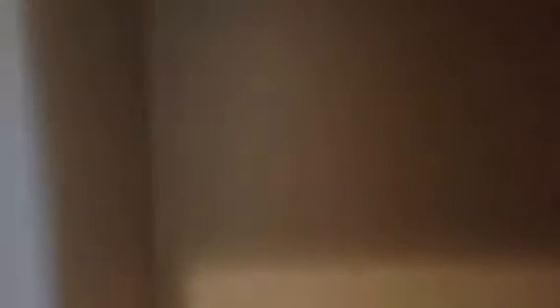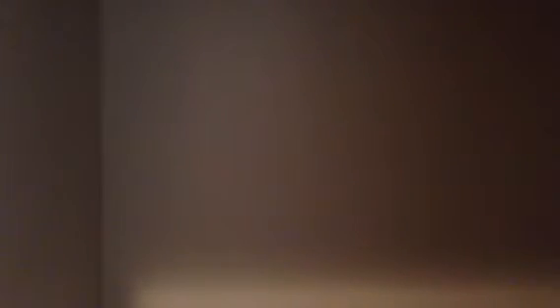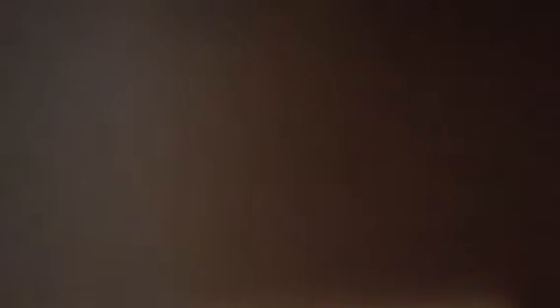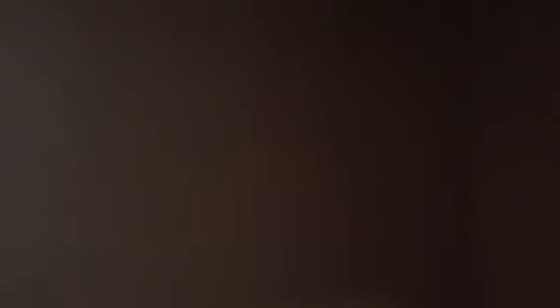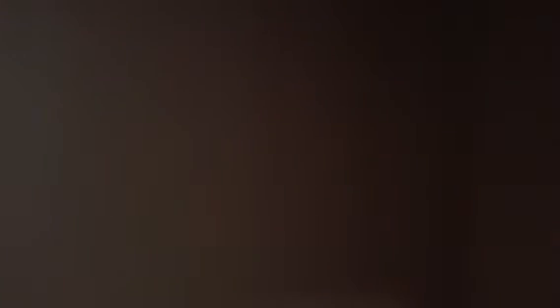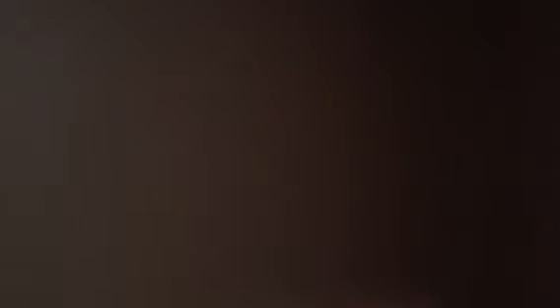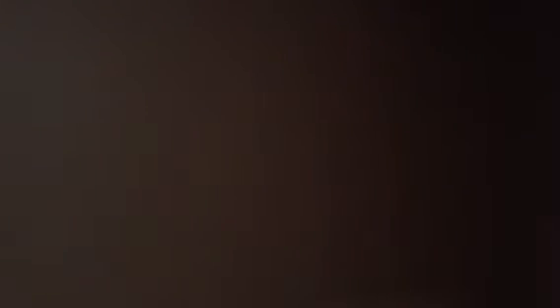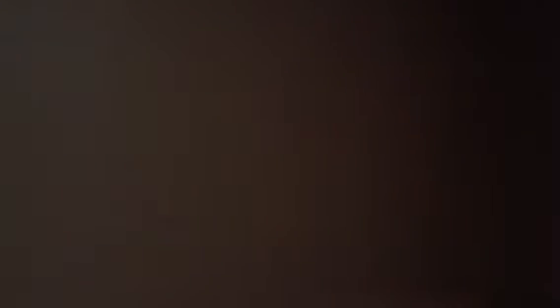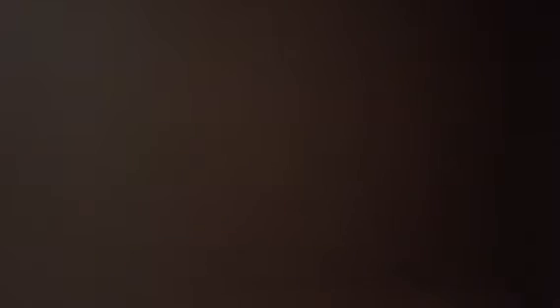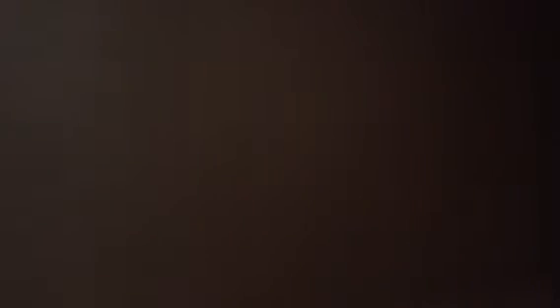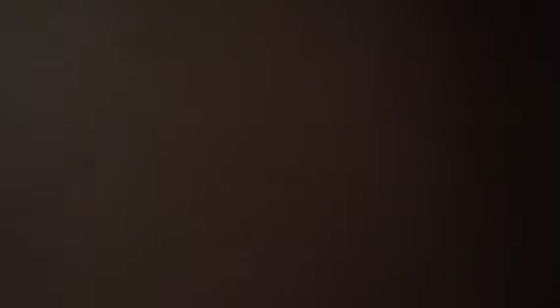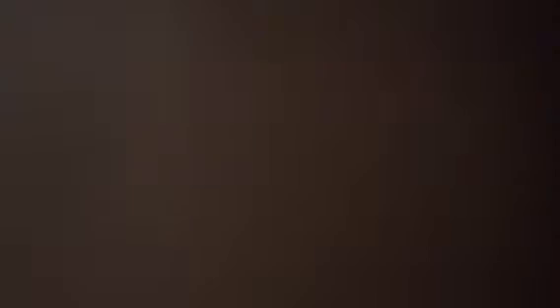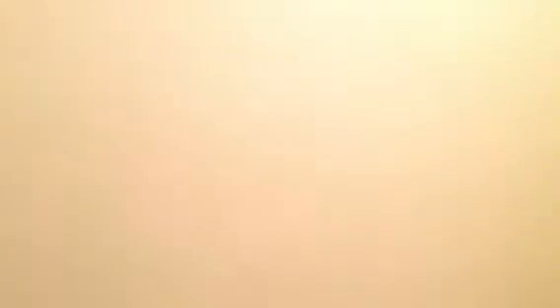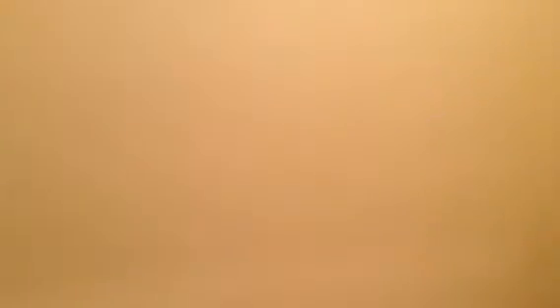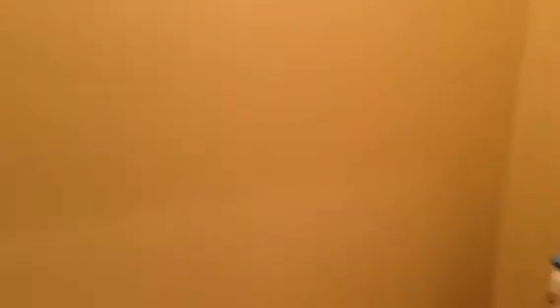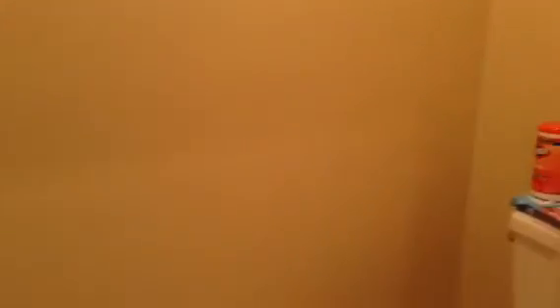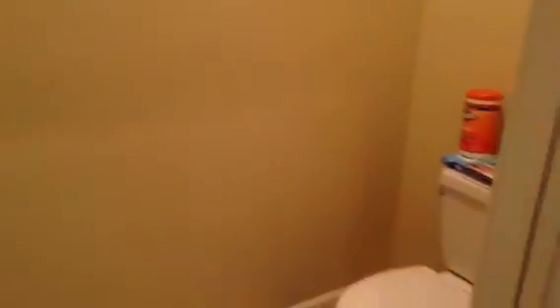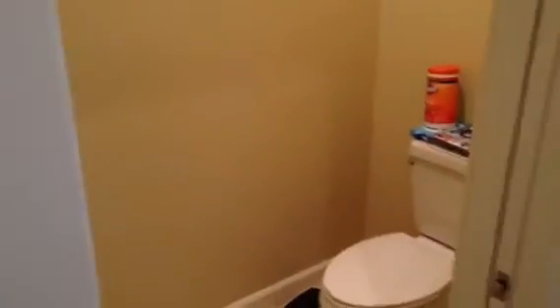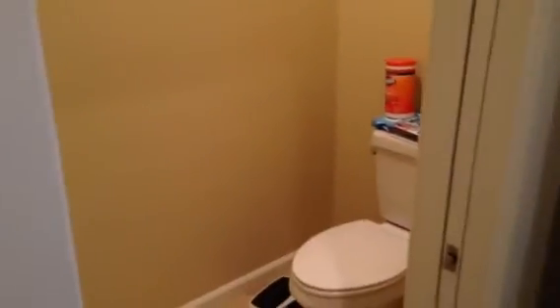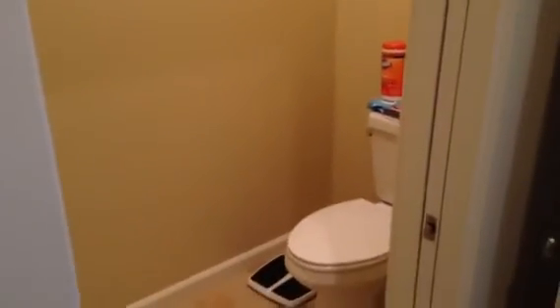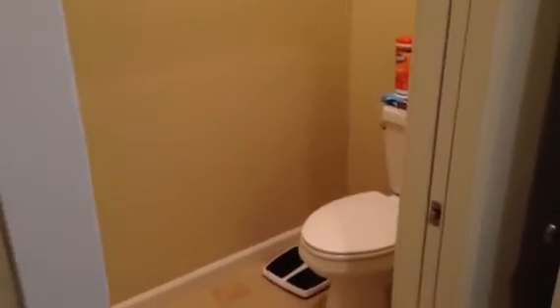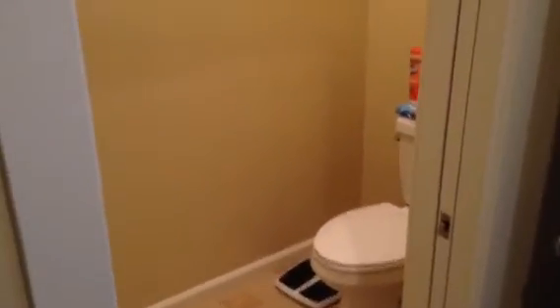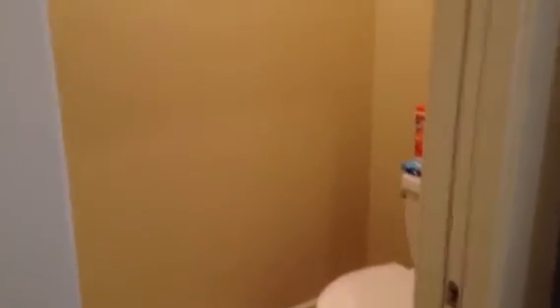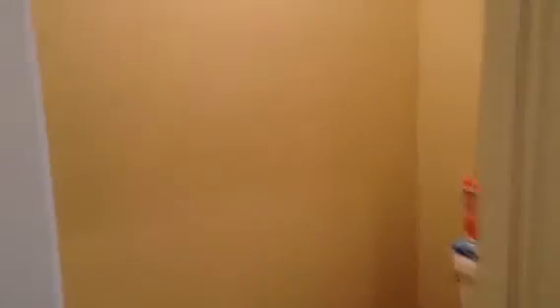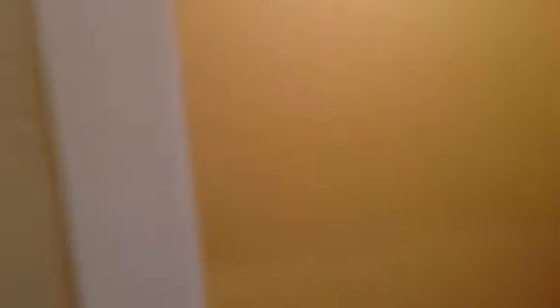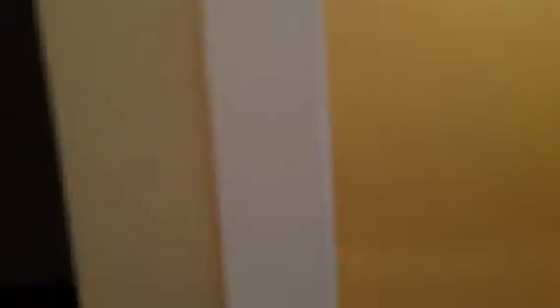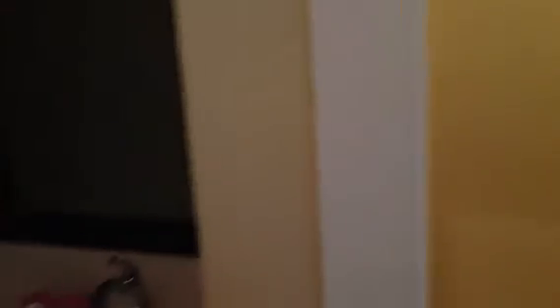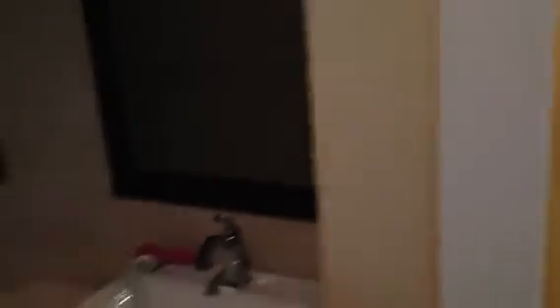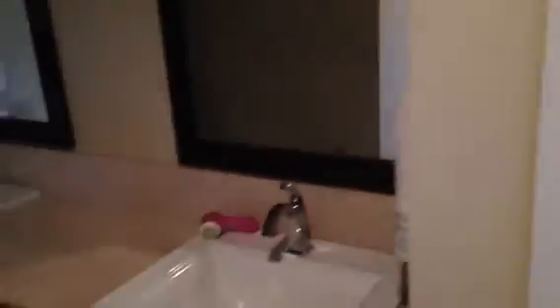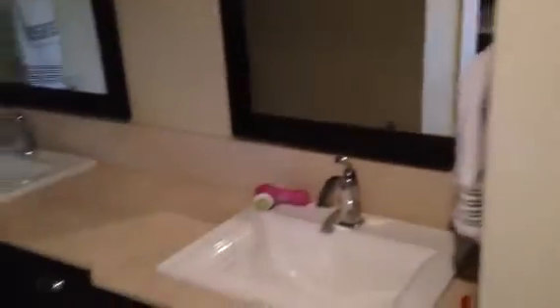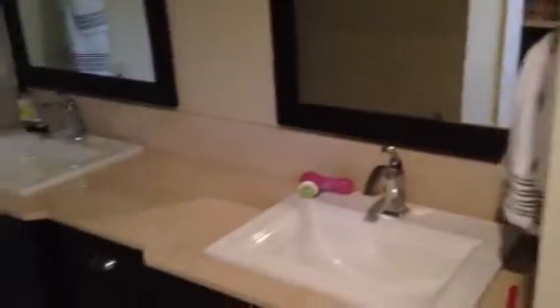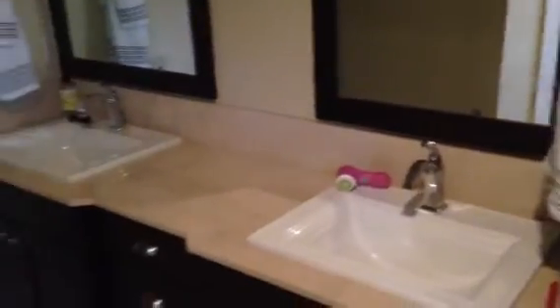This room over here has a pocket door for the bathroom itself. Turn the light on so you can see that — nice double vanity.